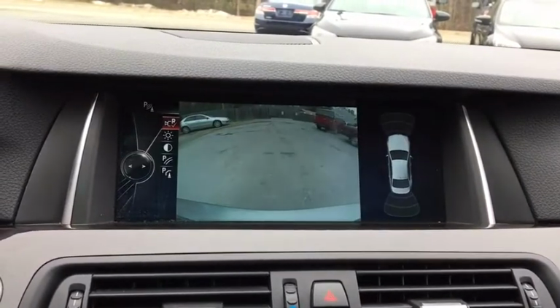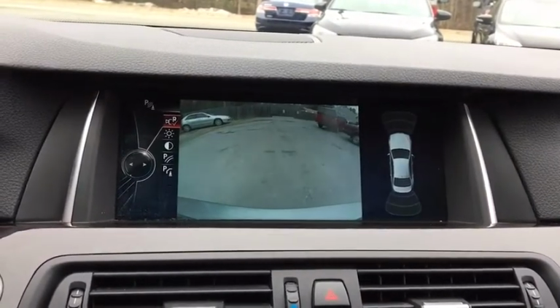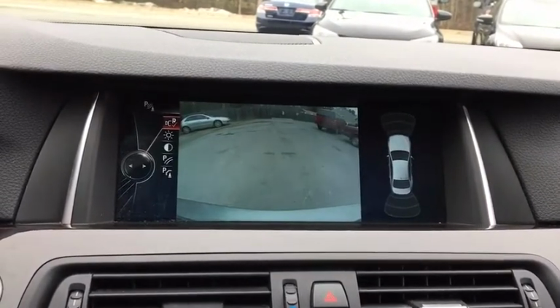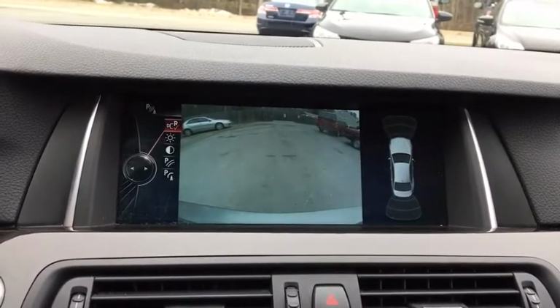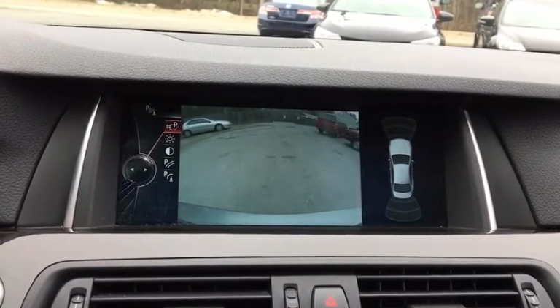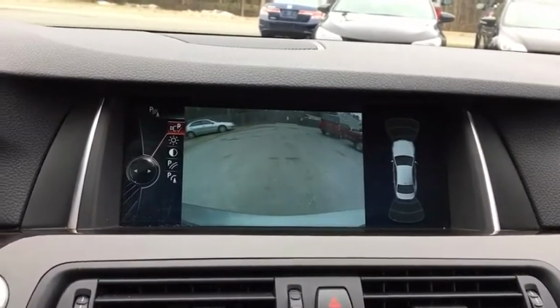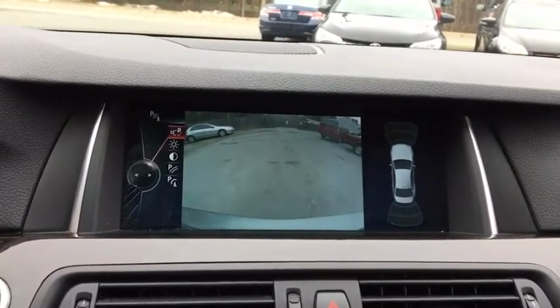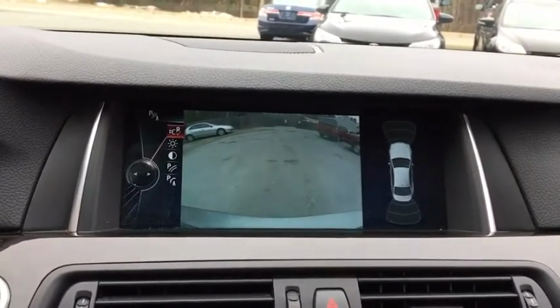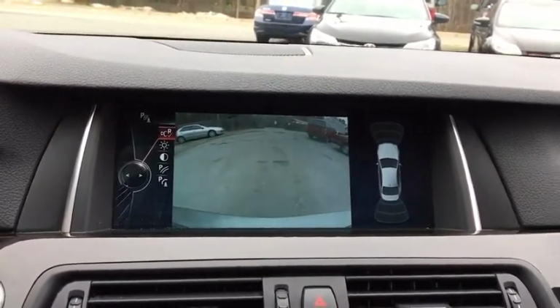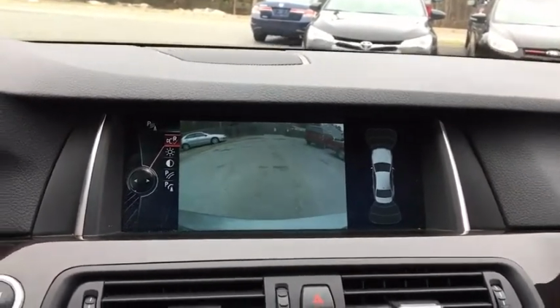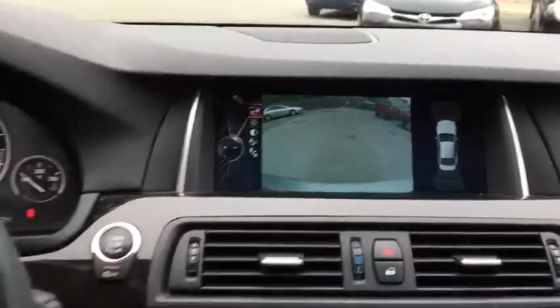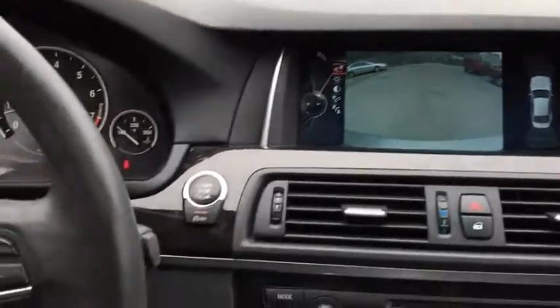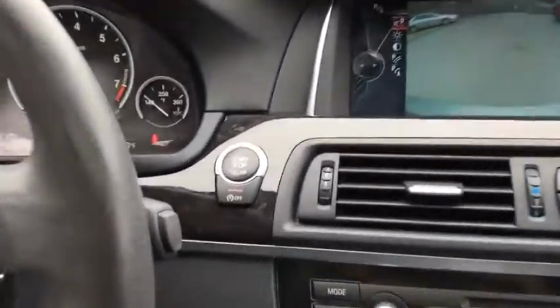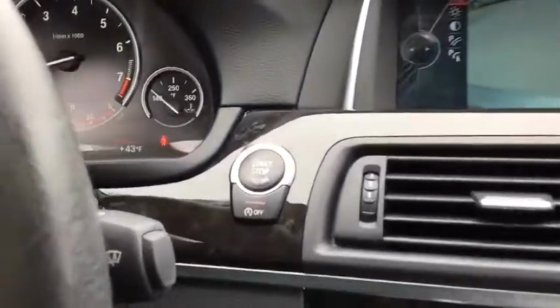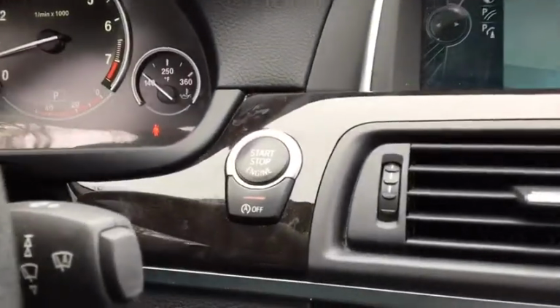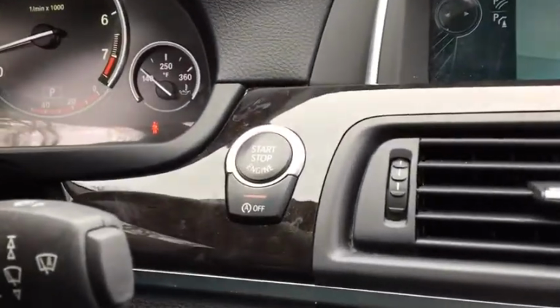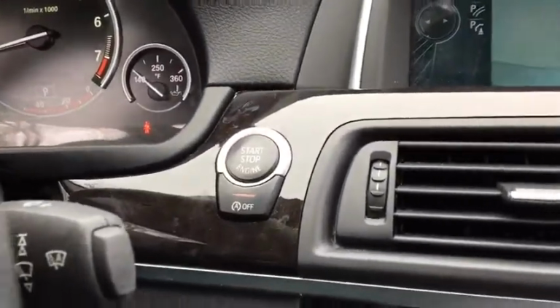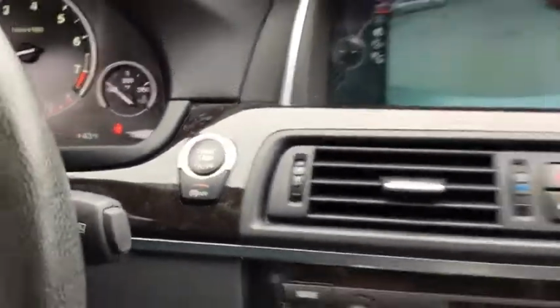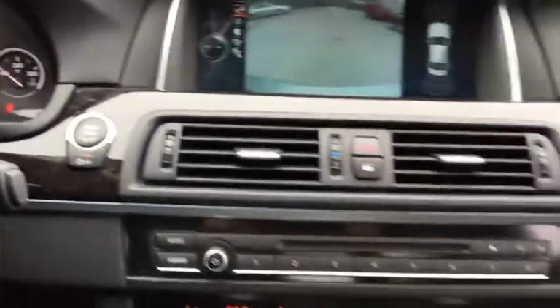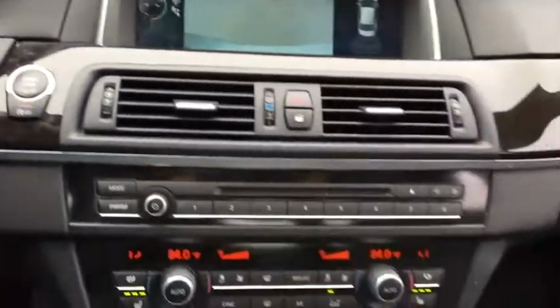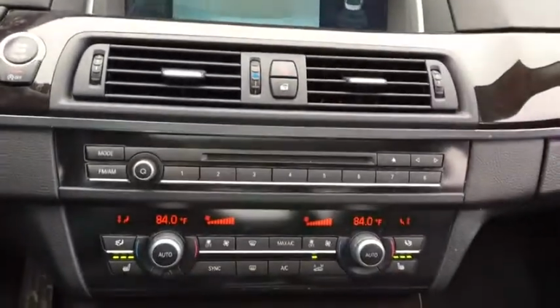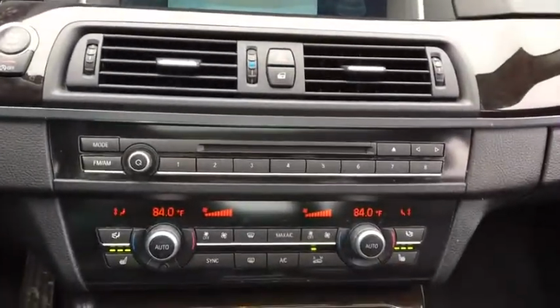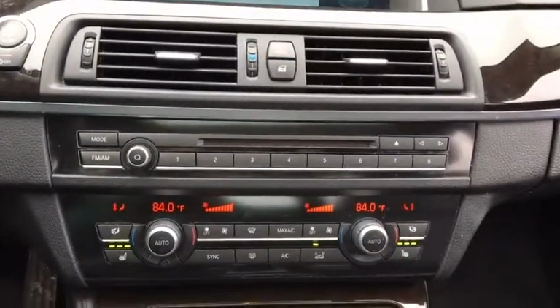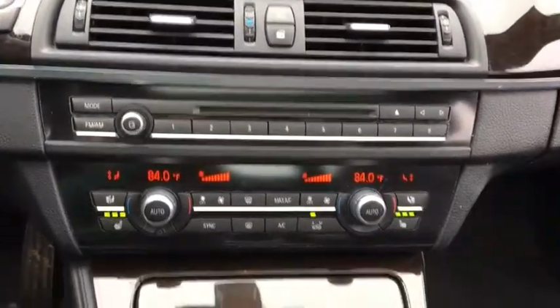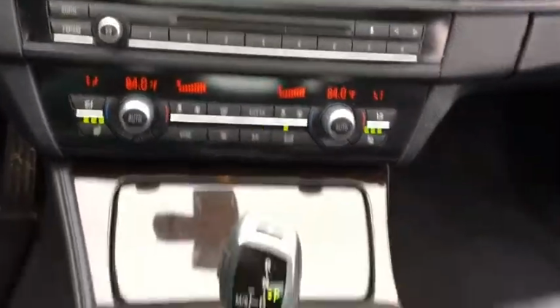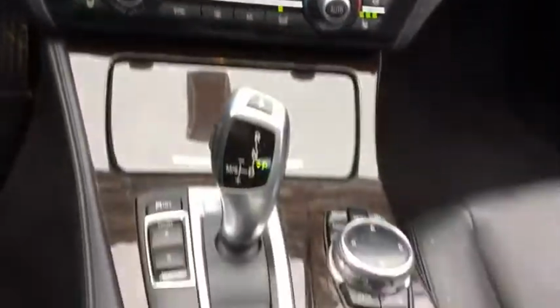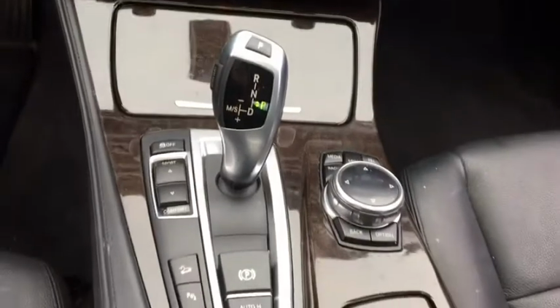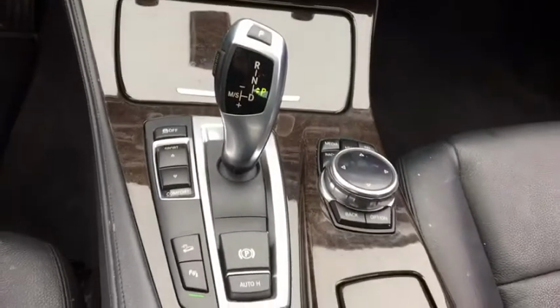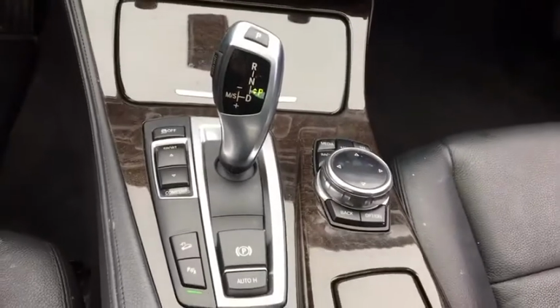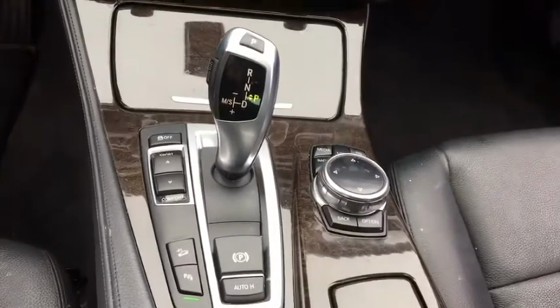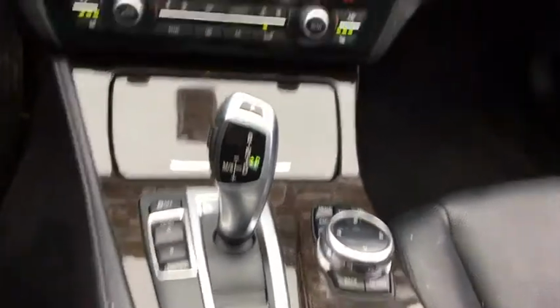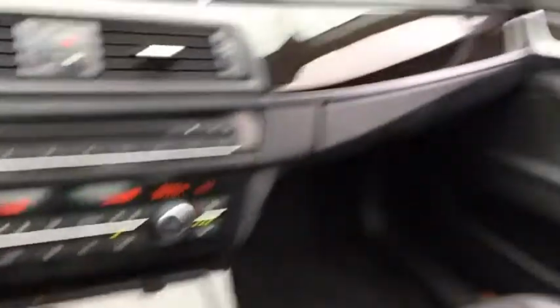This vehicle qualifies for Carfax buyback guarantee. This vehicle offers reliability and good looks at a great price. So come in and take a test drive today.